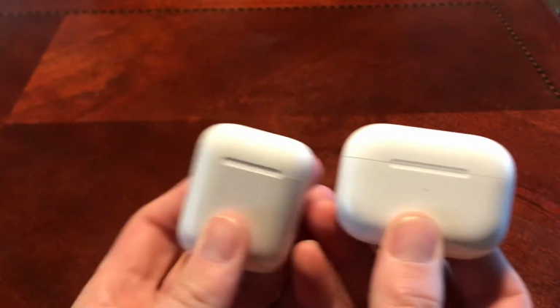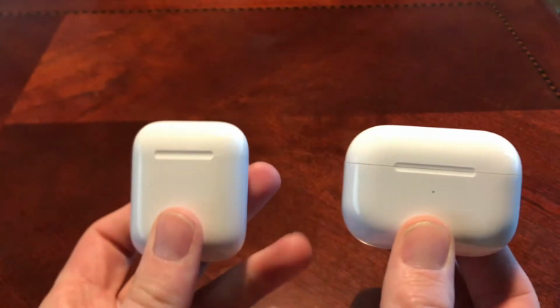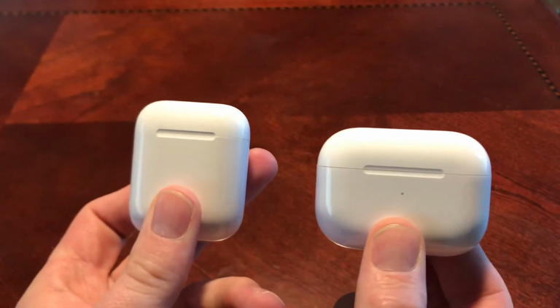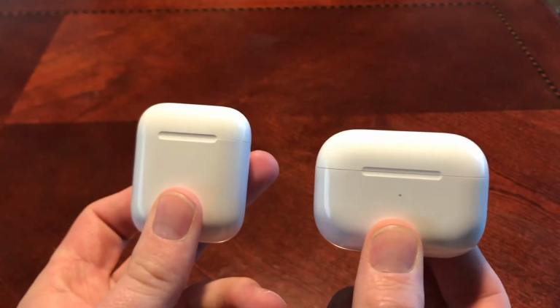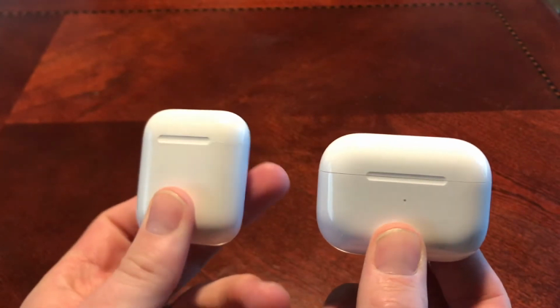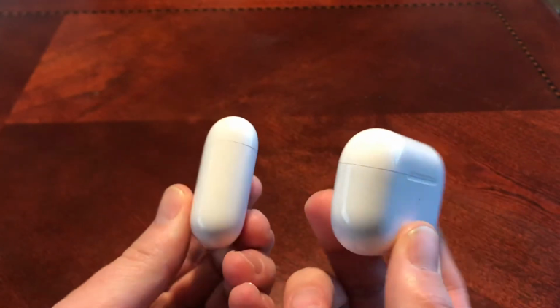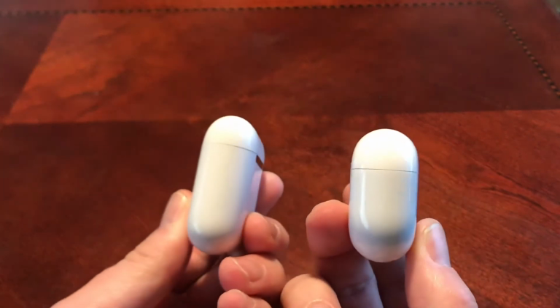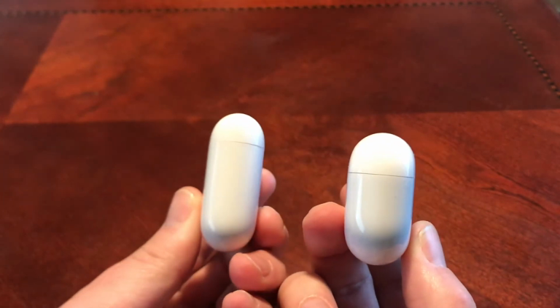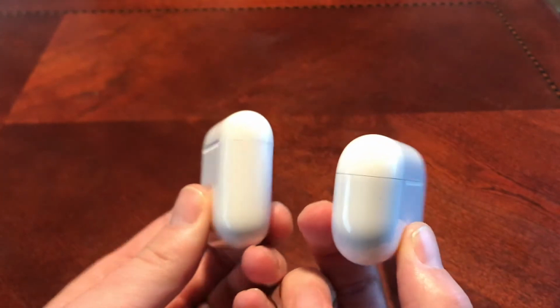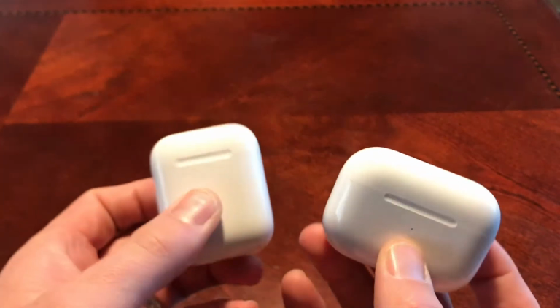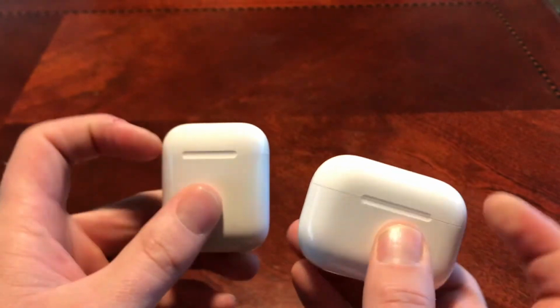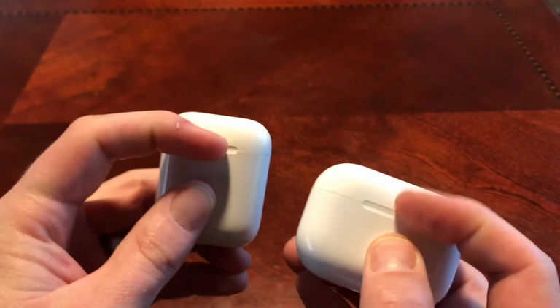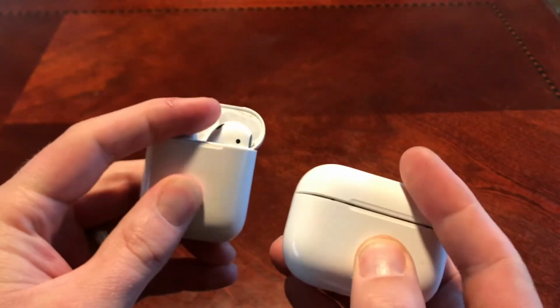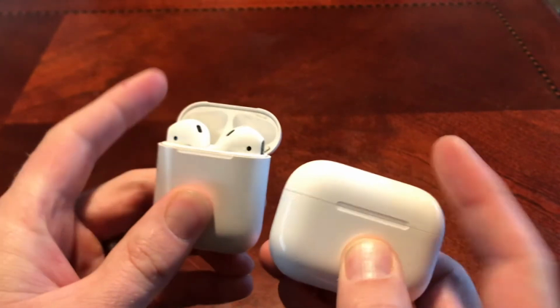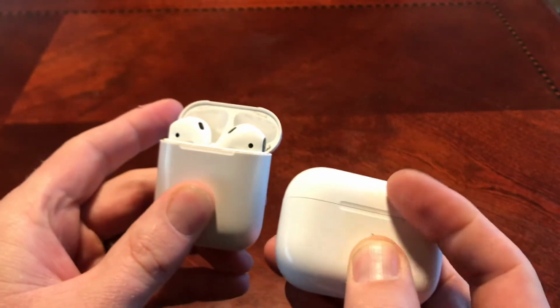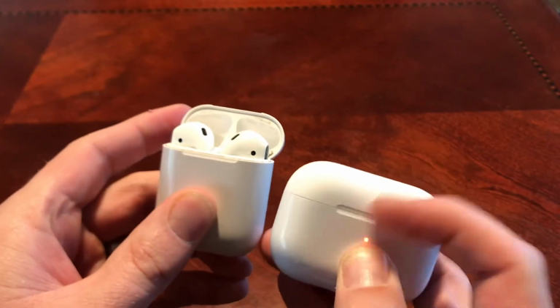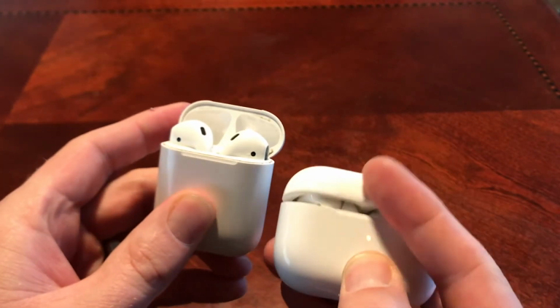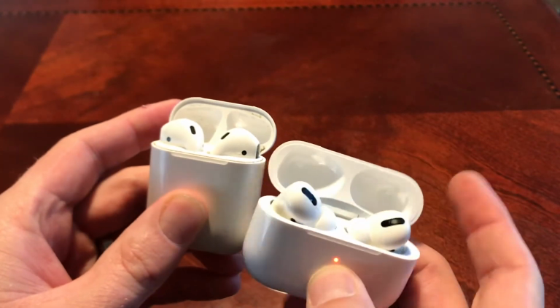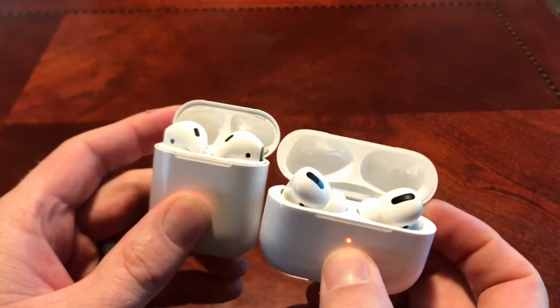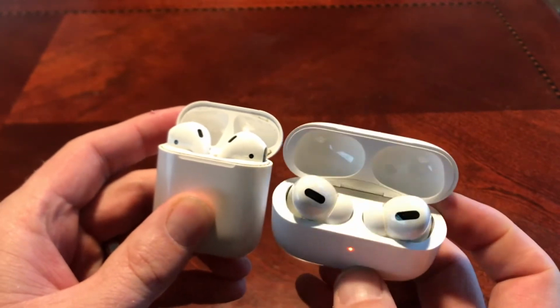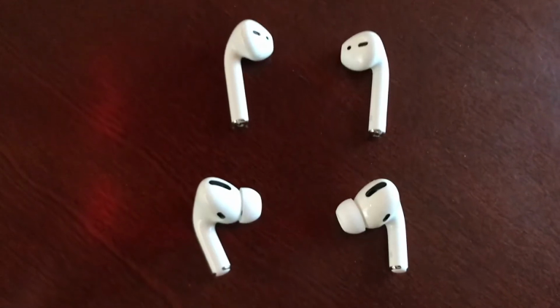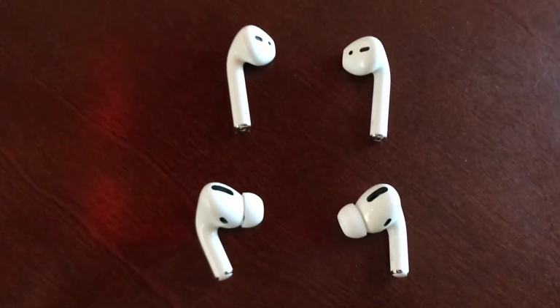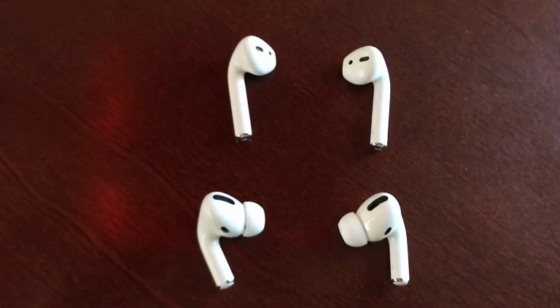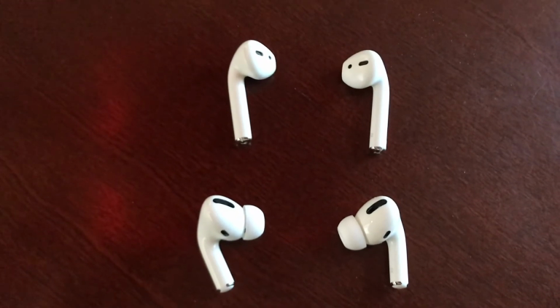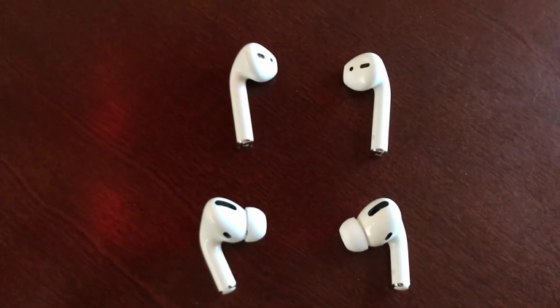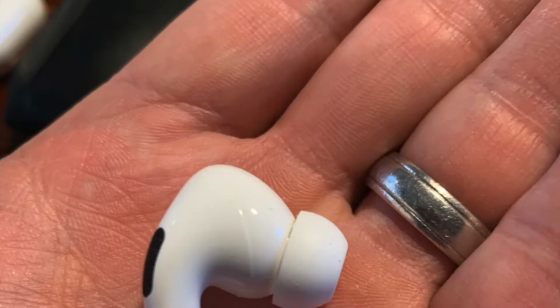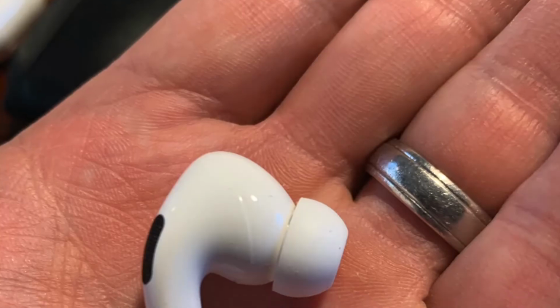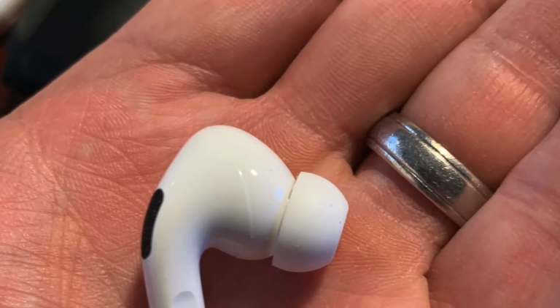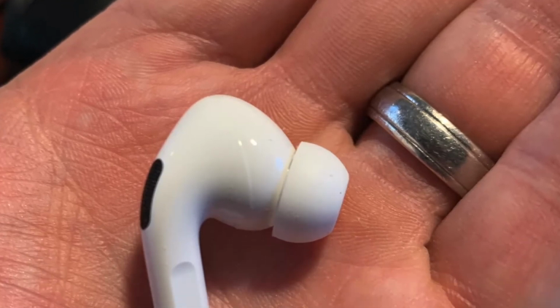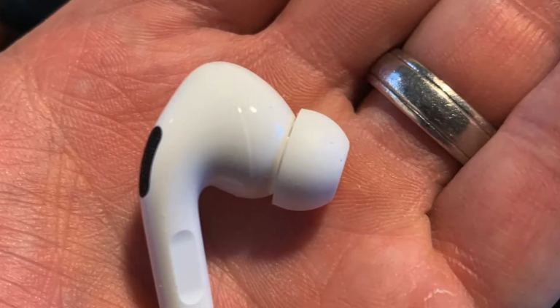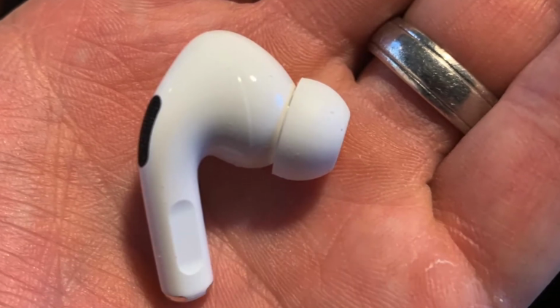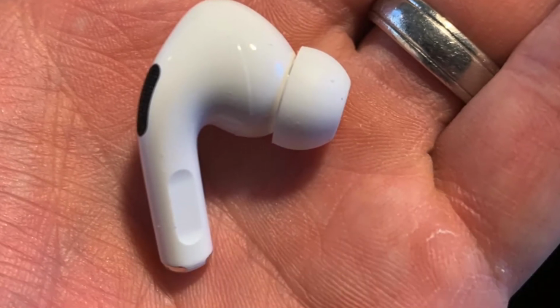They're just slightly bigger — the case, at least — than the original AirPods, just a little bit fatter, and pretty much the same size though, just reversed, longer. You can see the difference between the two — nothing too exciting. There's the new AirPod.